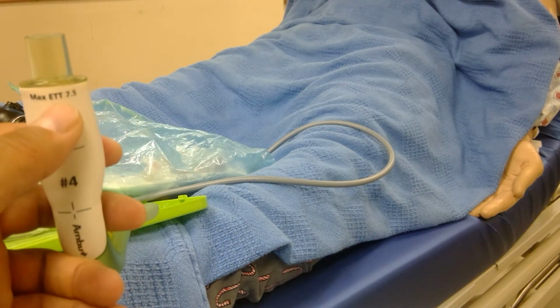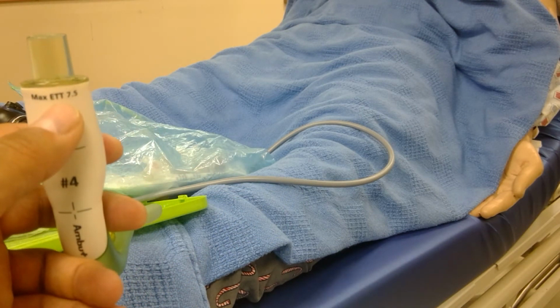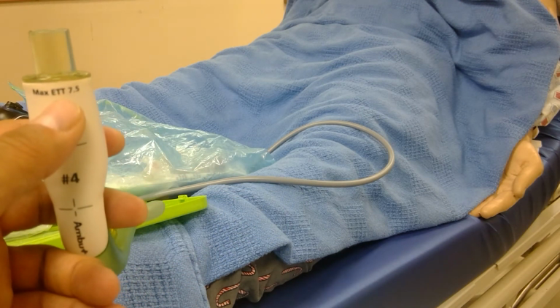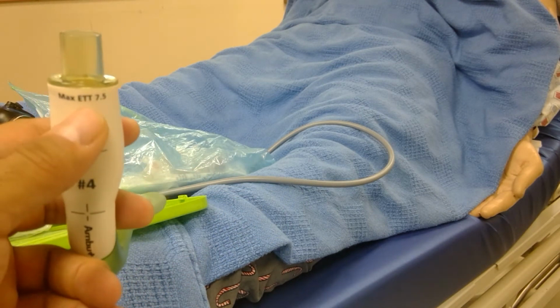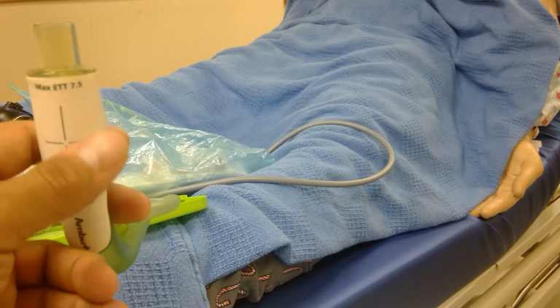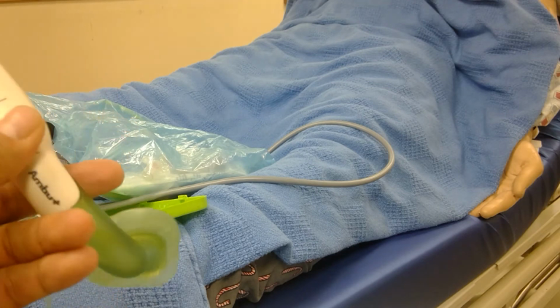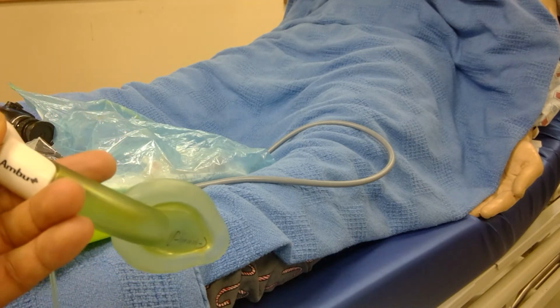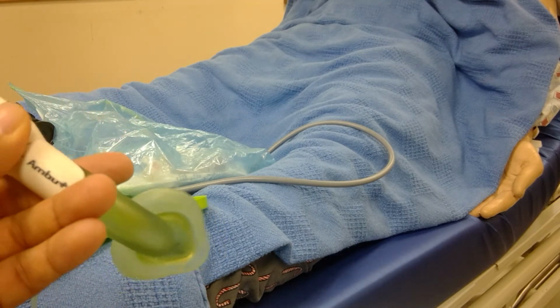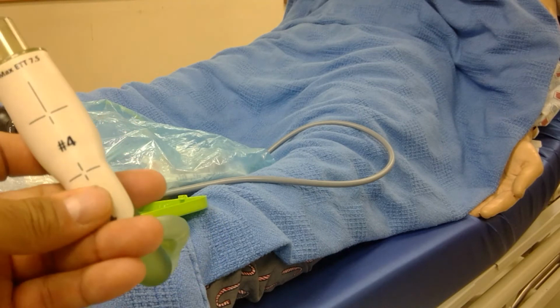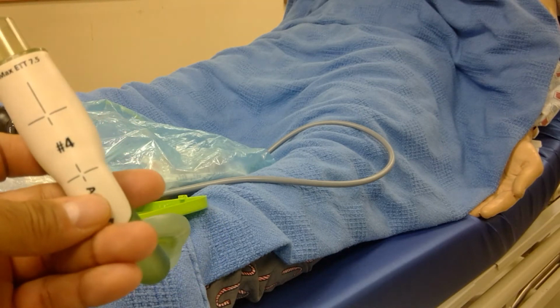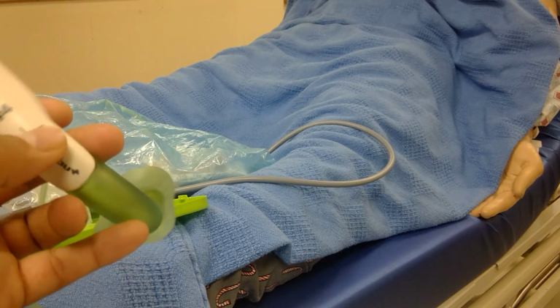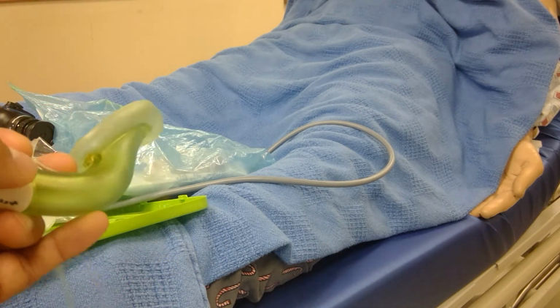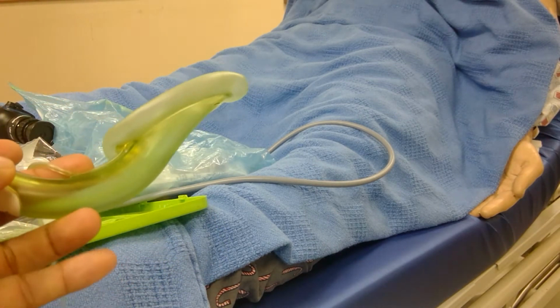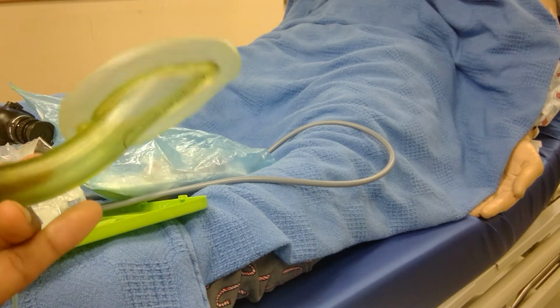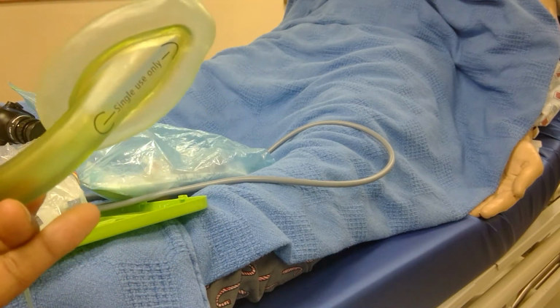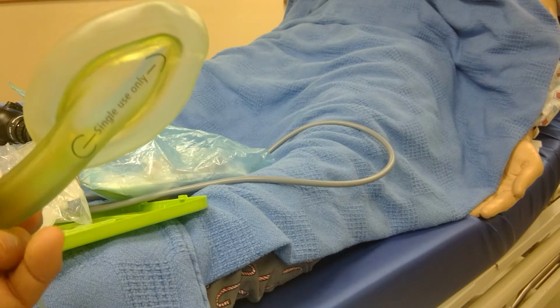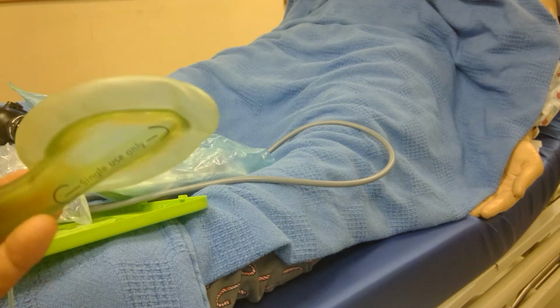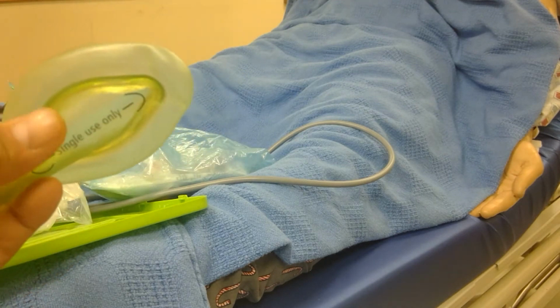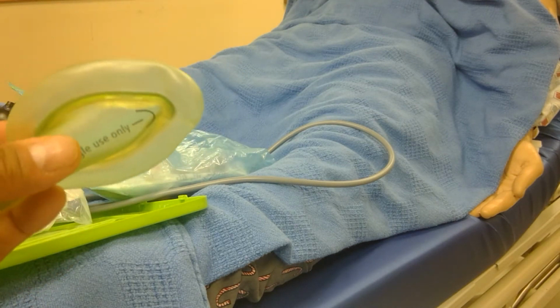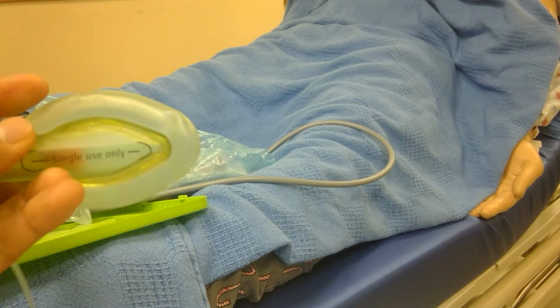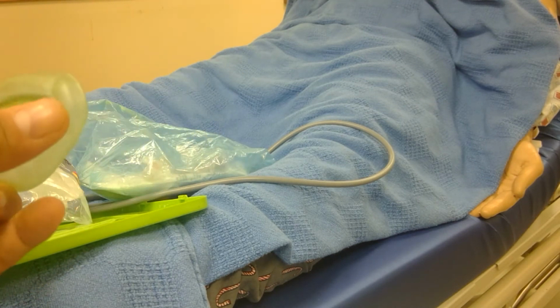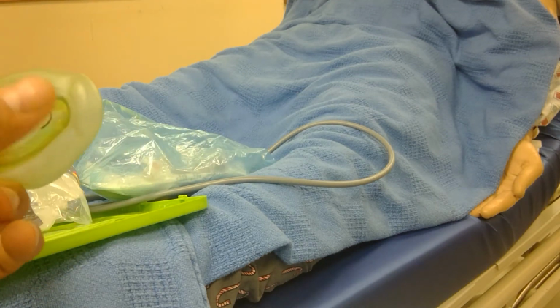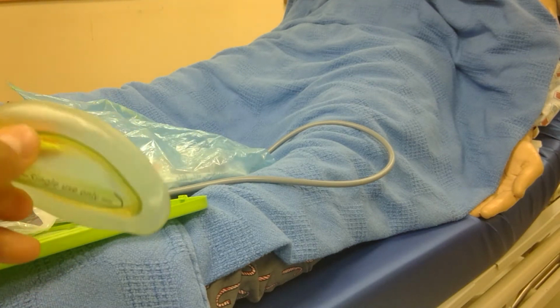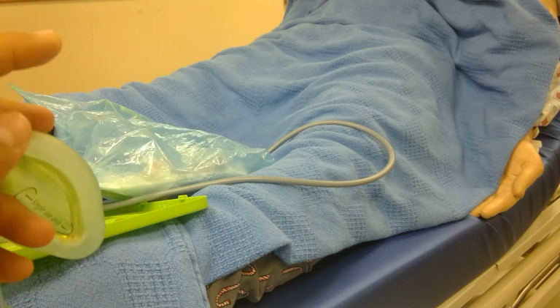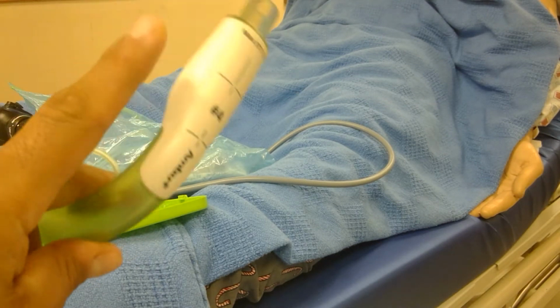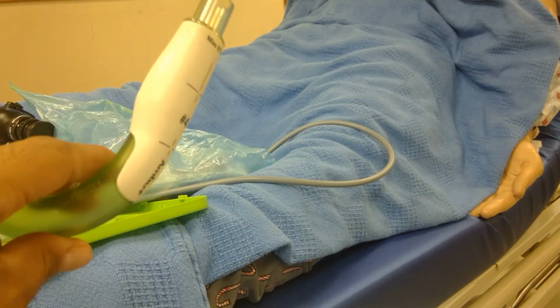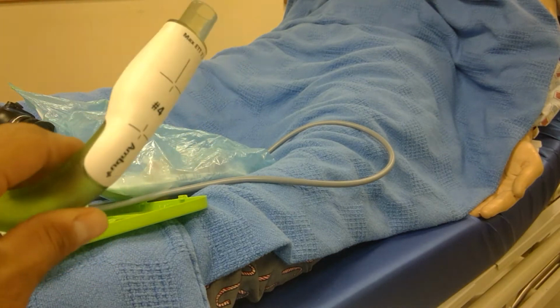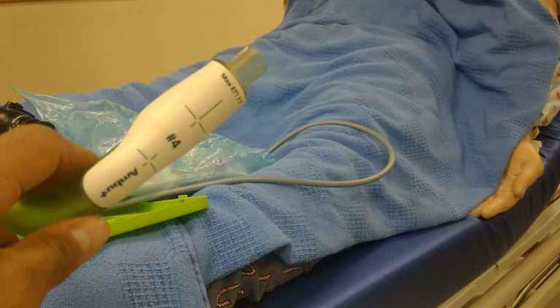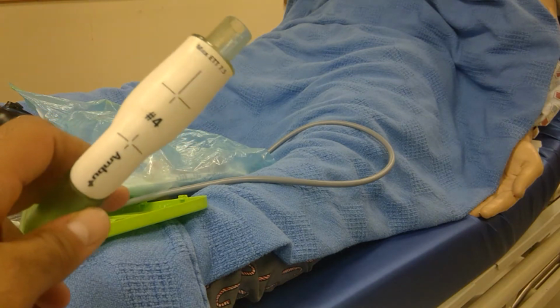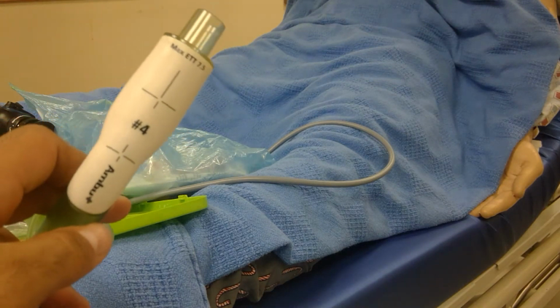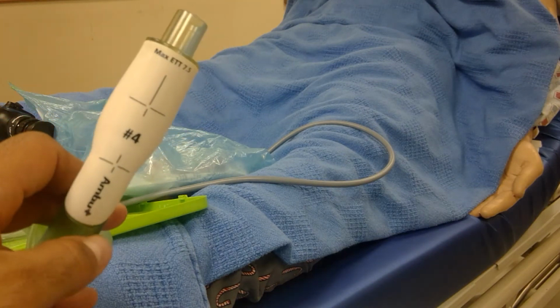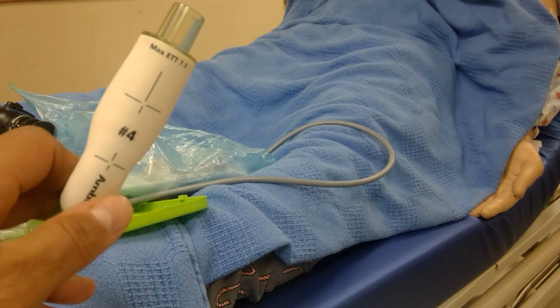It has a pilot balloon — which is good — and a marker reminding you of the tube size: it can allow intubation with a 7.5. The AirQ — I'd have to get another size 4 — allows gastric suctioning and decompression. It will be ideal for intubations, though I don't have the device right now.